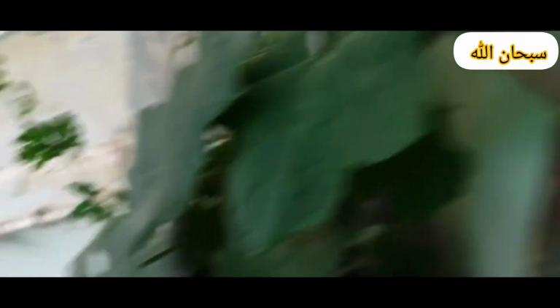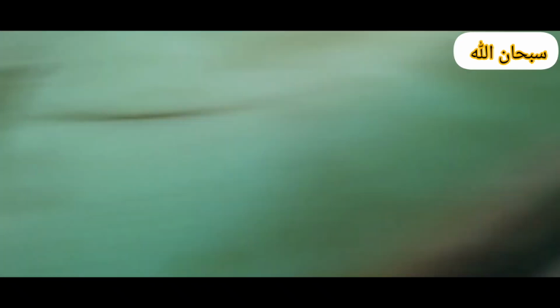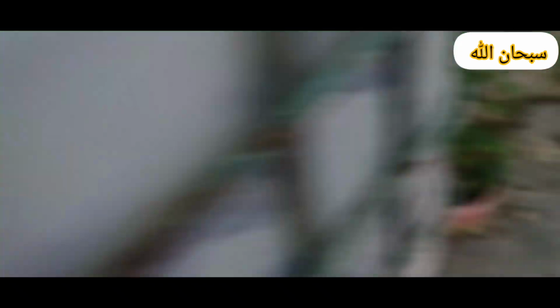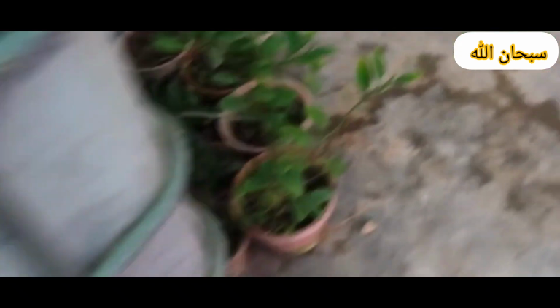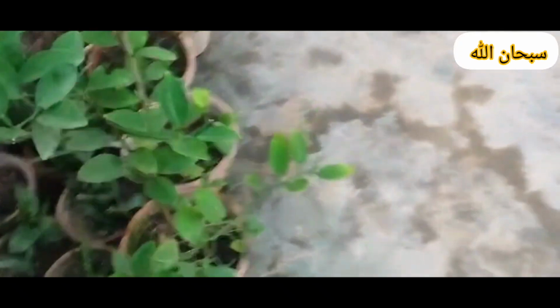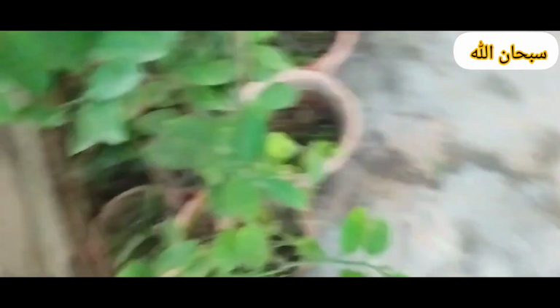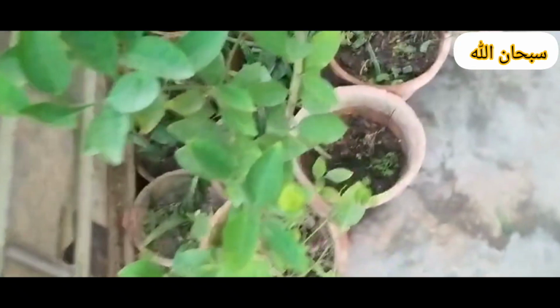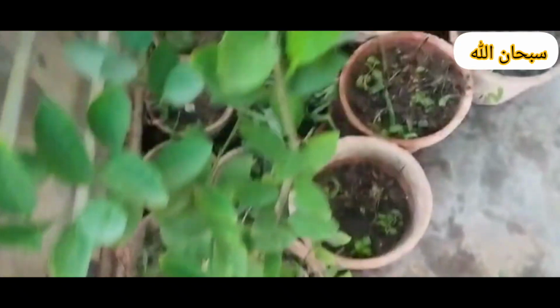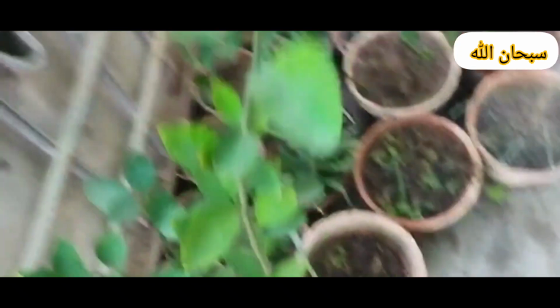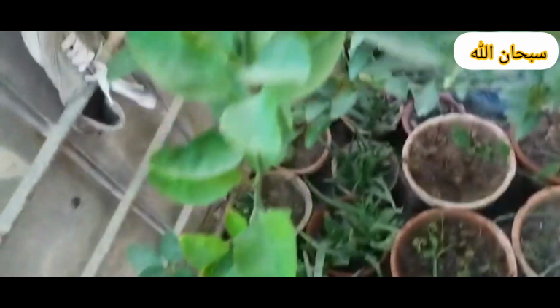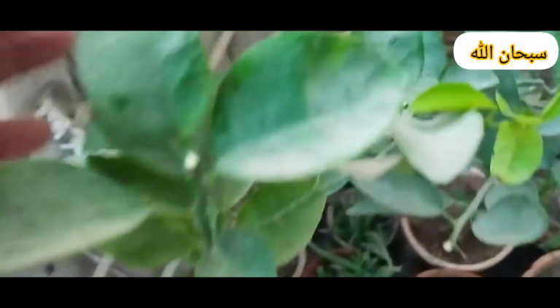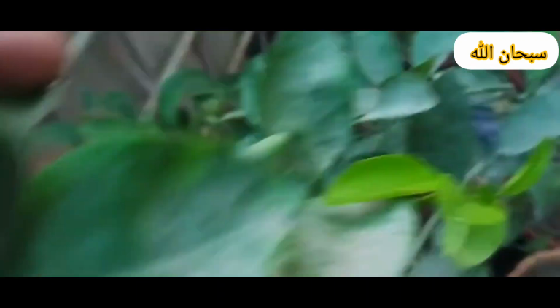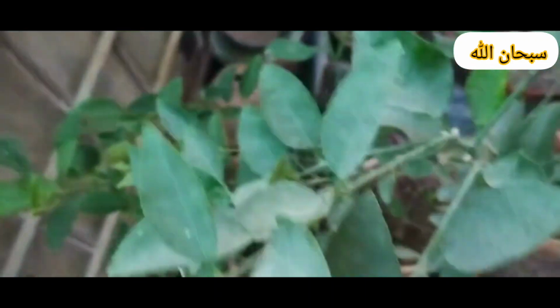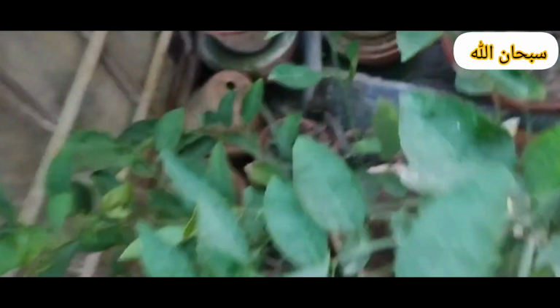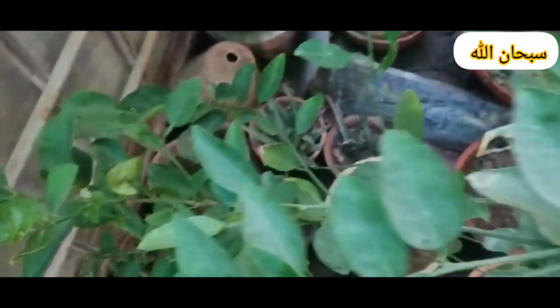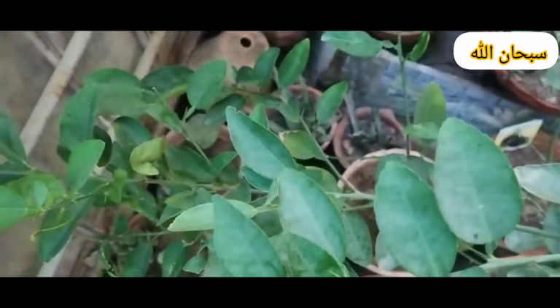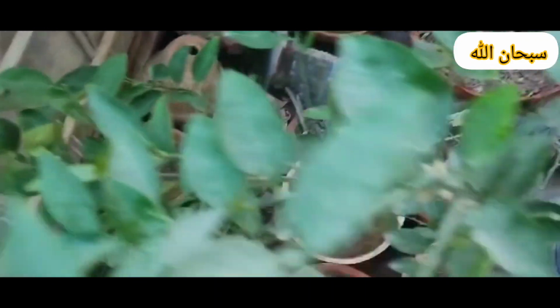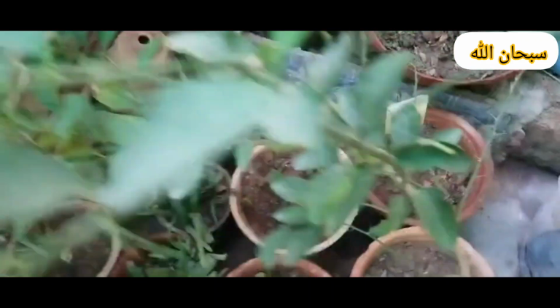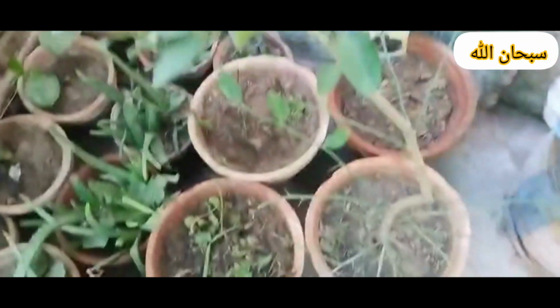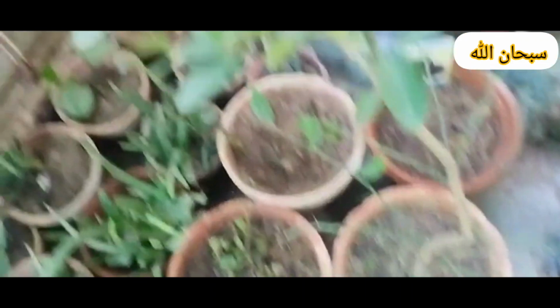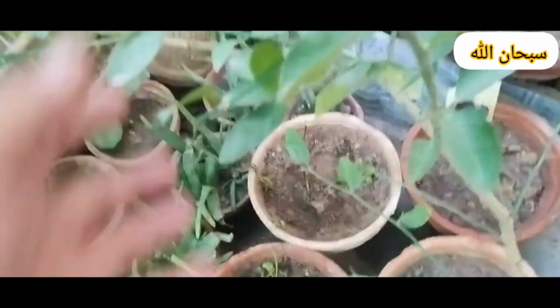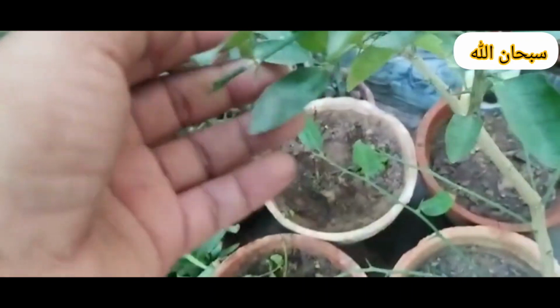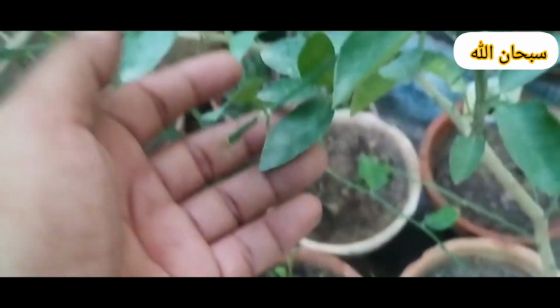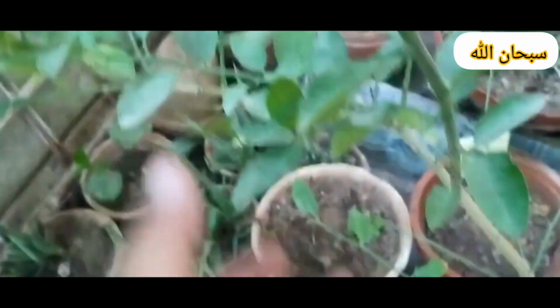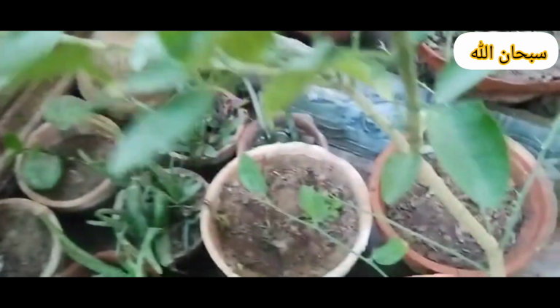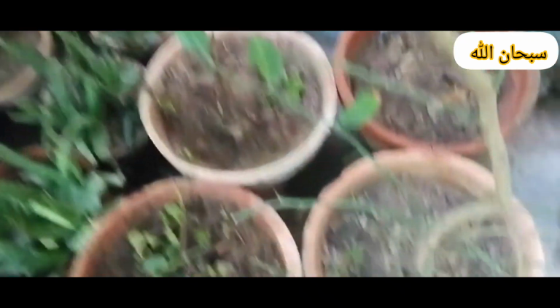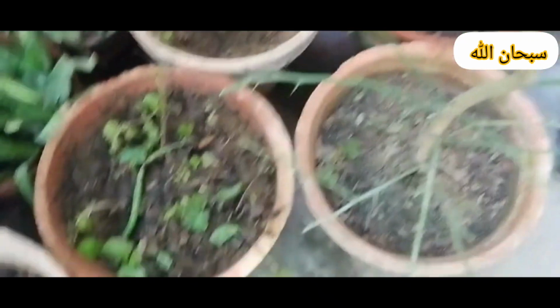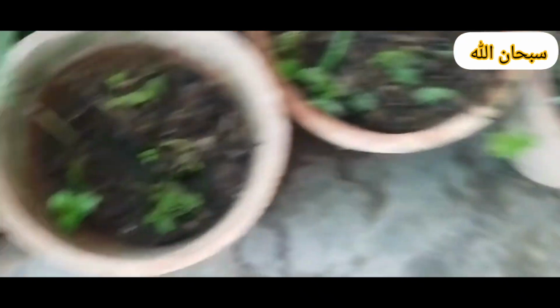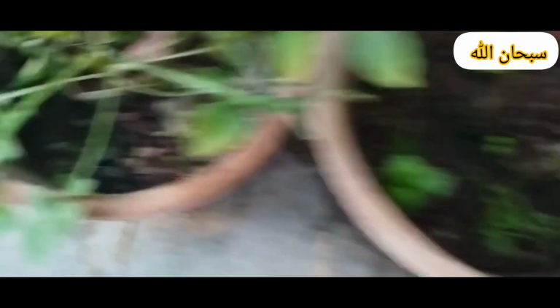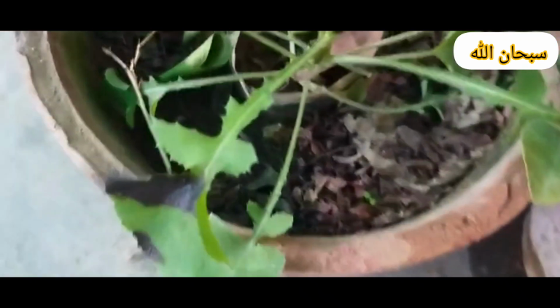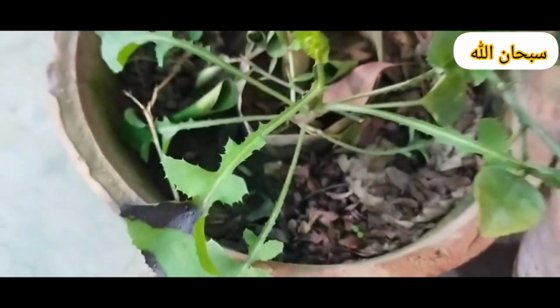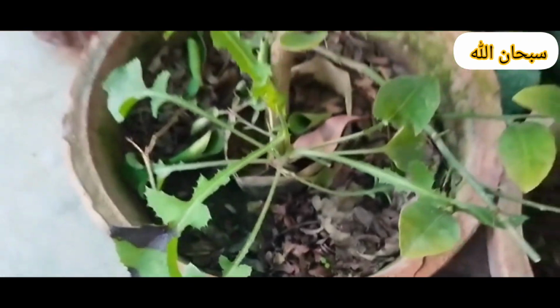Potatoes. Soil: Potatoes grow best in loose, well-draining soil that is slightly acidic, with a pH of 5.0 to 6.0. Sunlight: Potatoes need full sun for at least 6 to 8 hours a day.